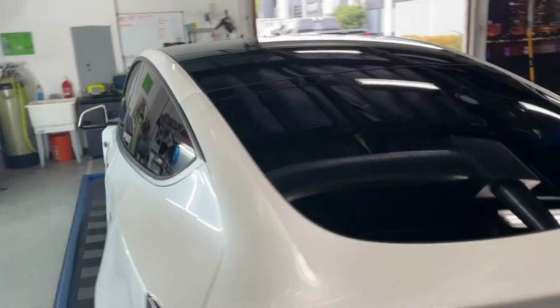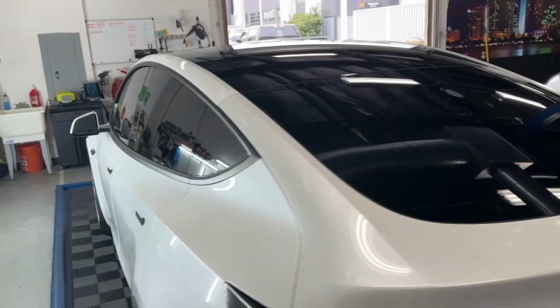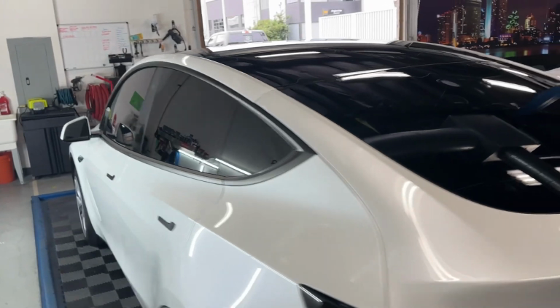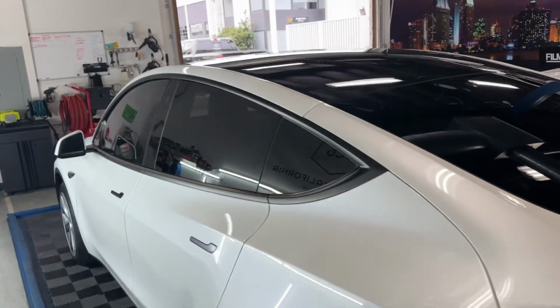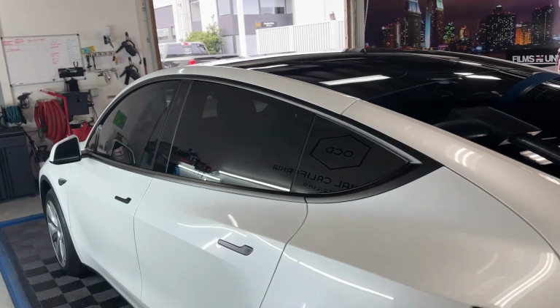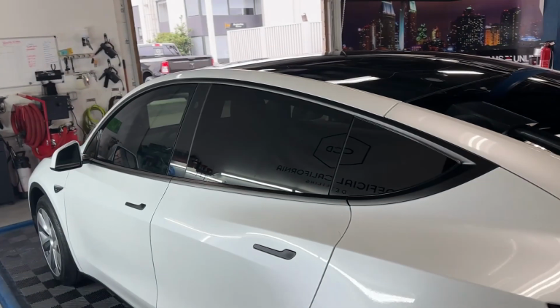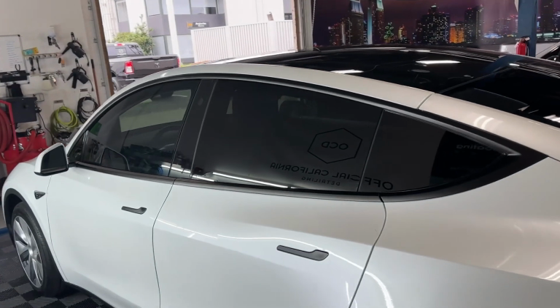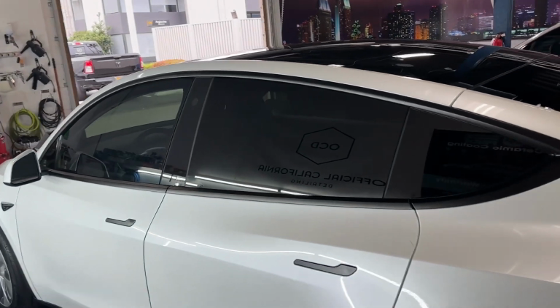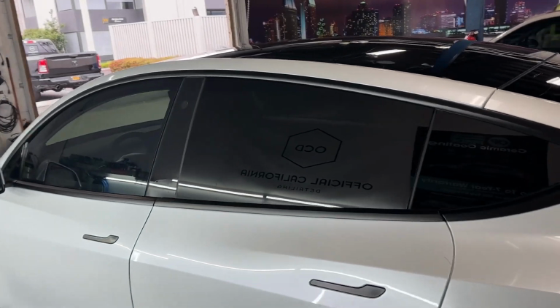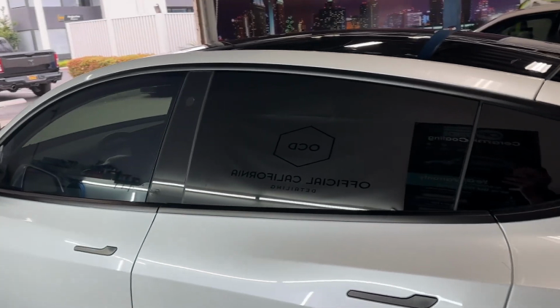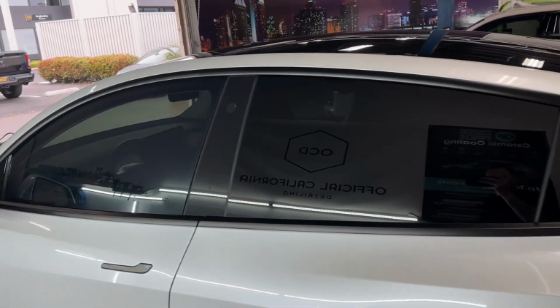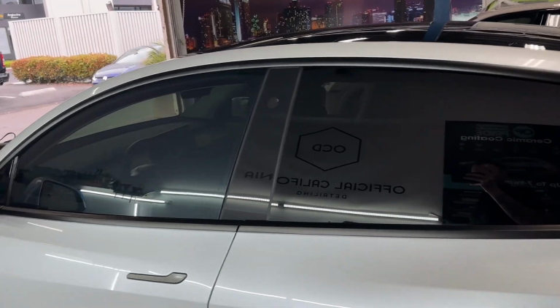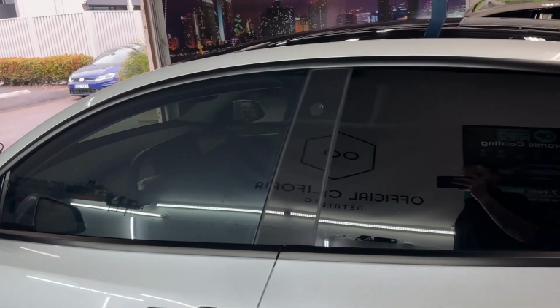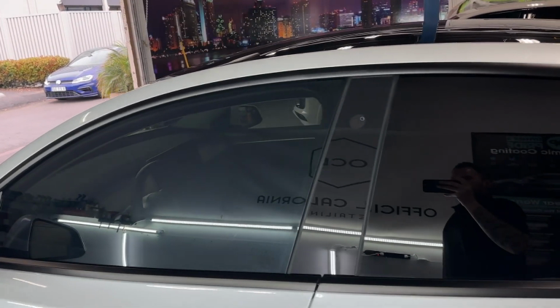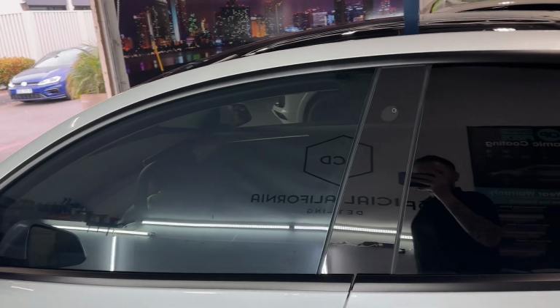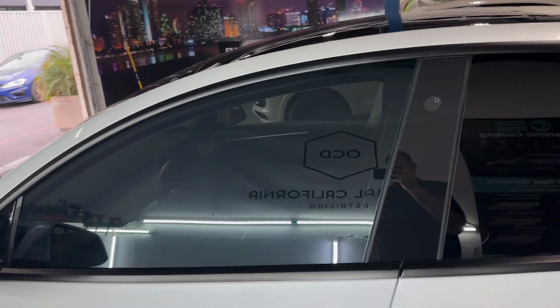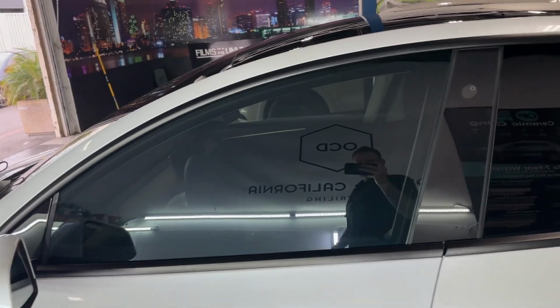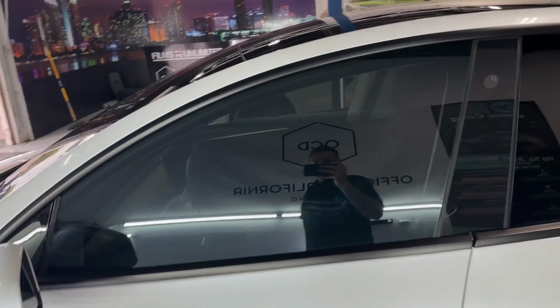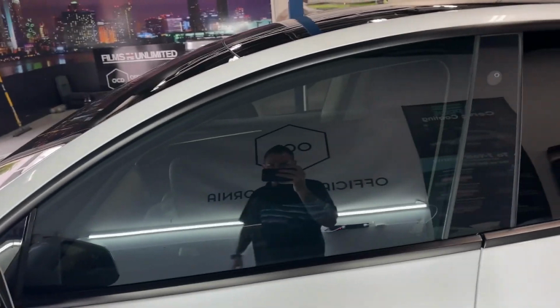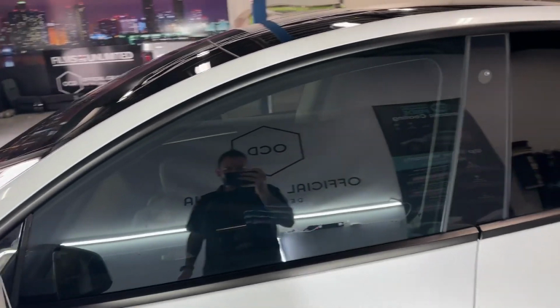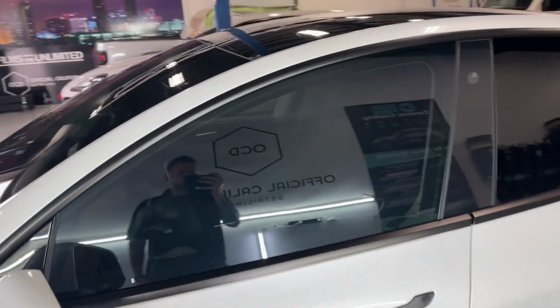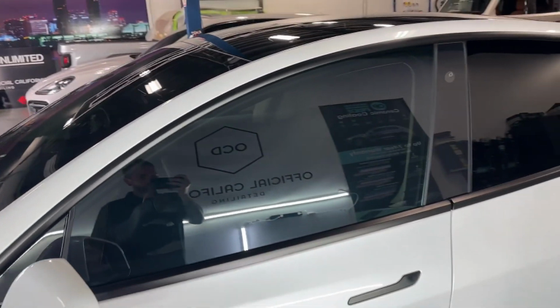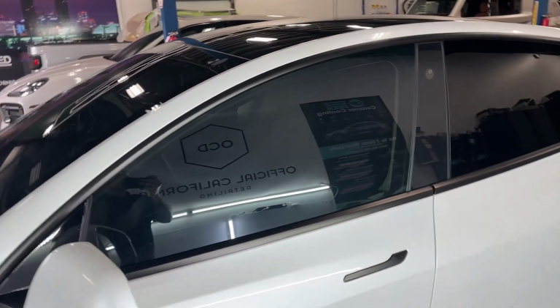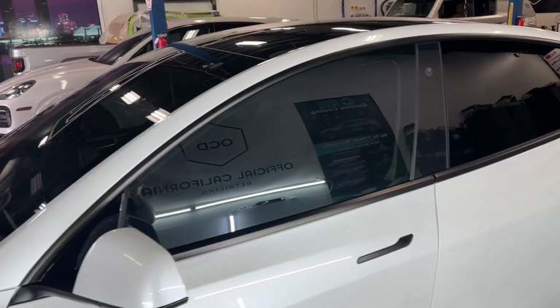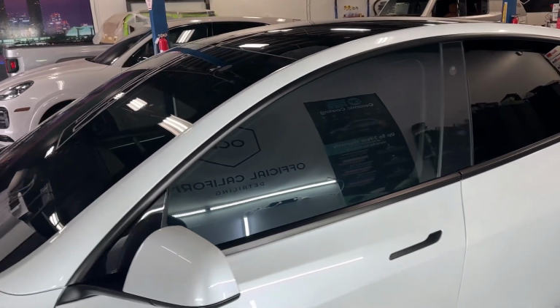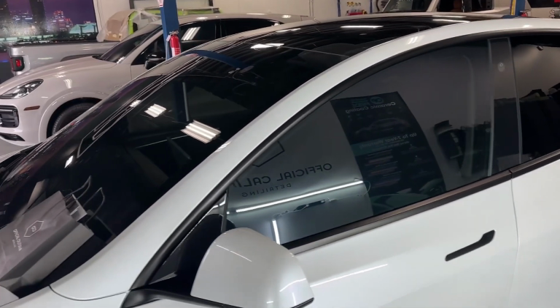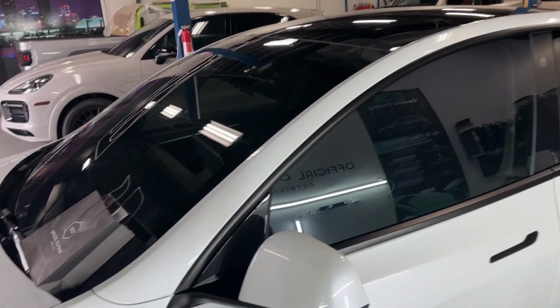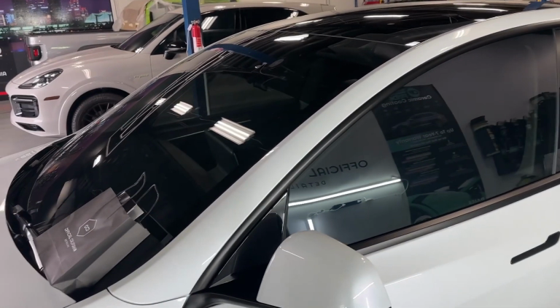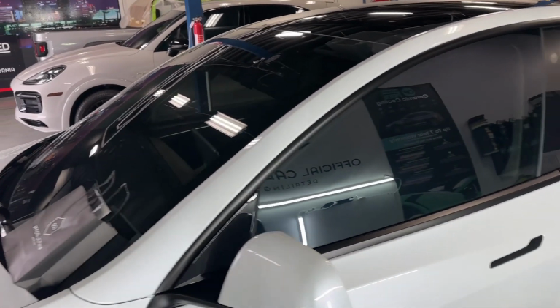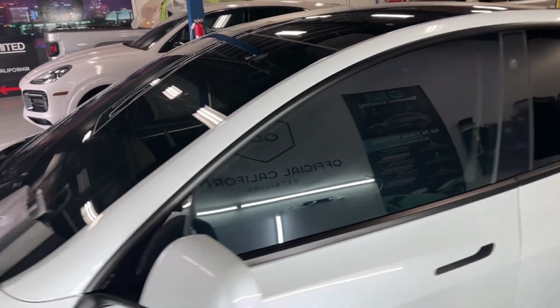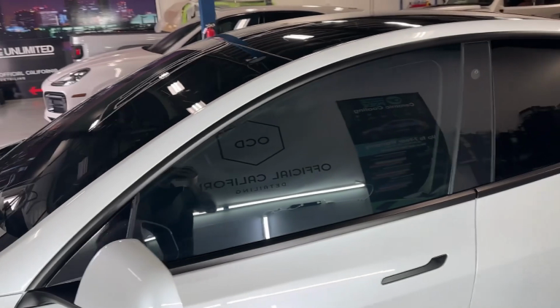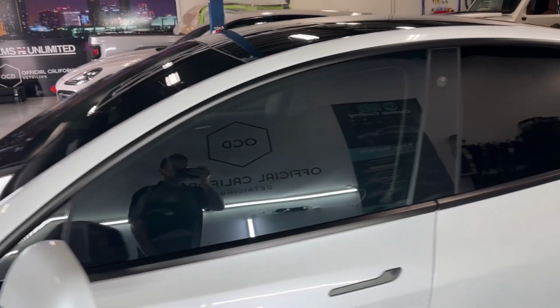So if you'd like to inquire about this and not have your tint go too dark, but get all the benefits of beating that Southern California heat, give us a call and we'd love to help you out and give you a free quote today.